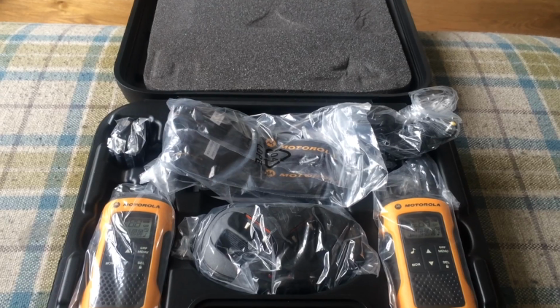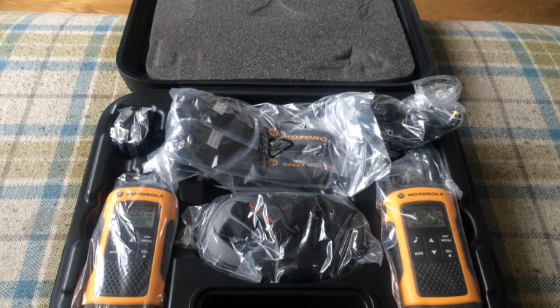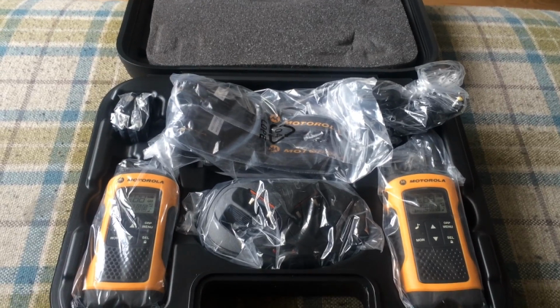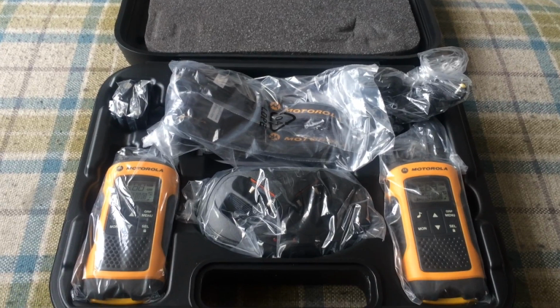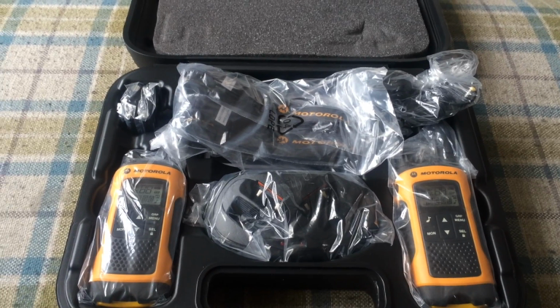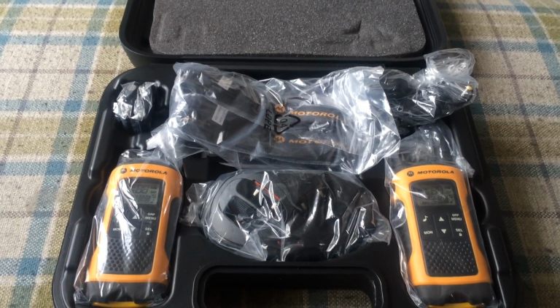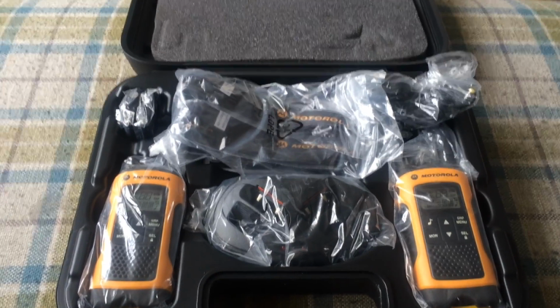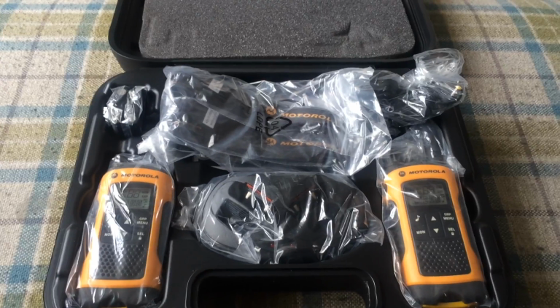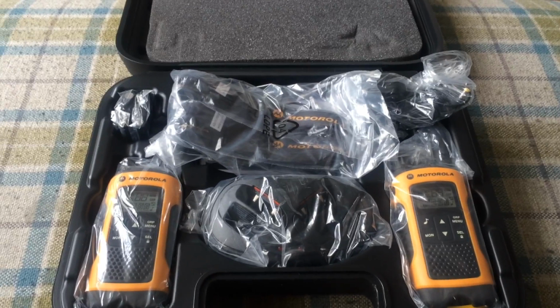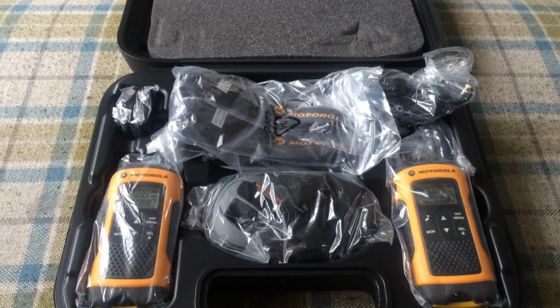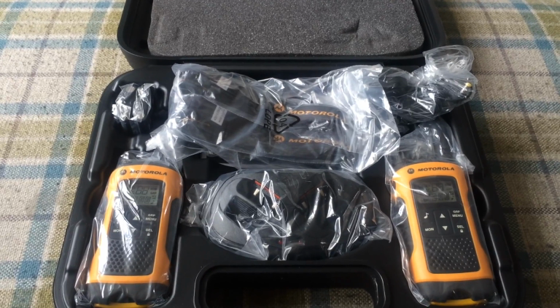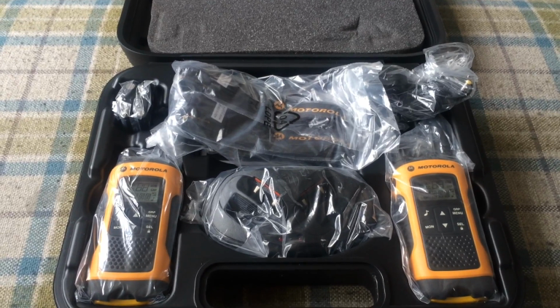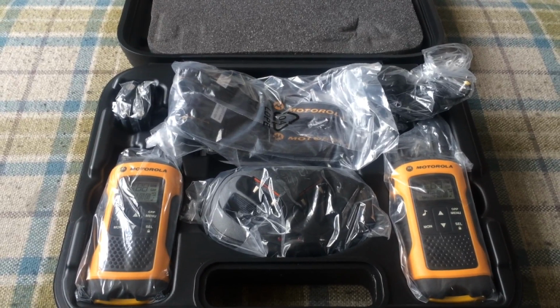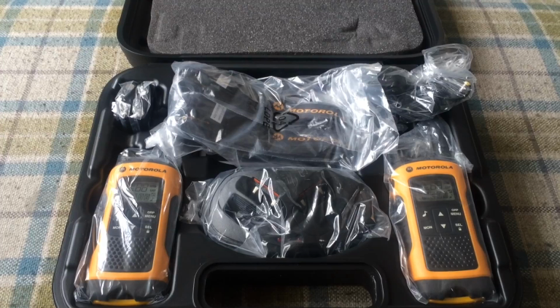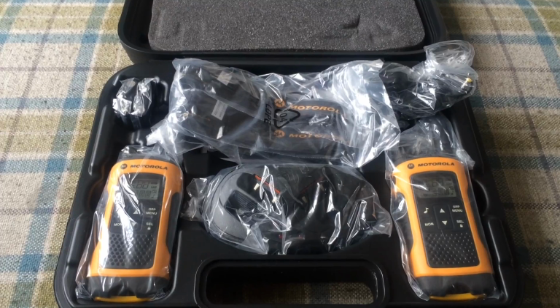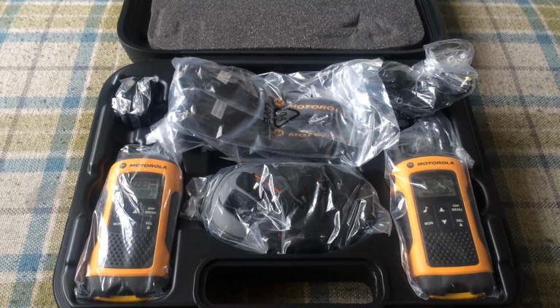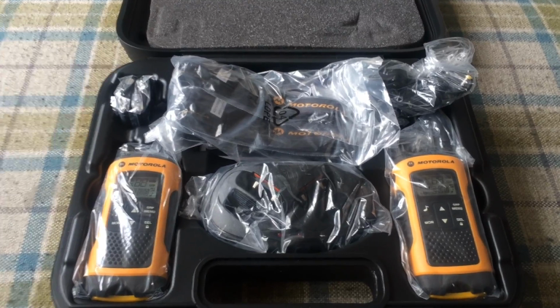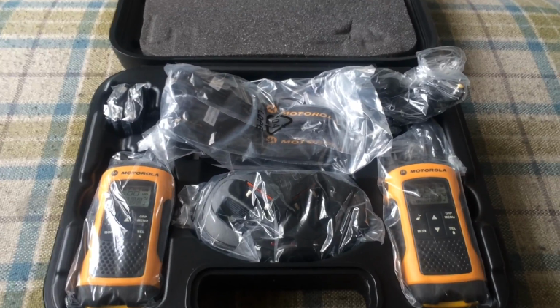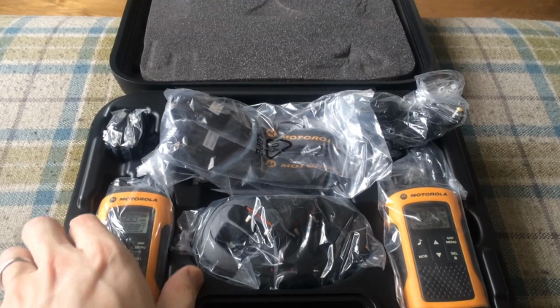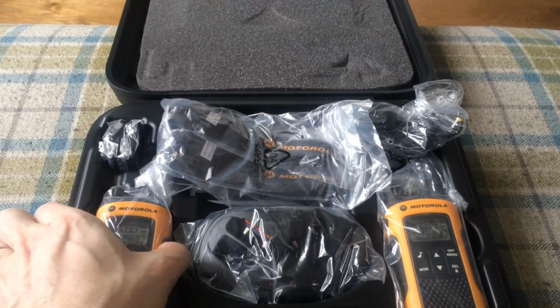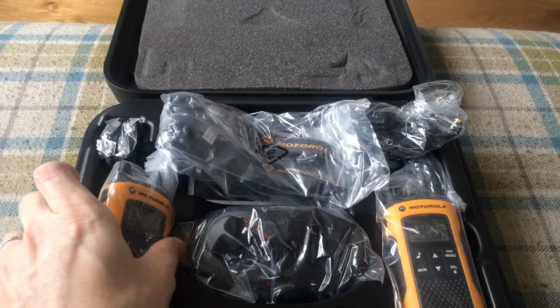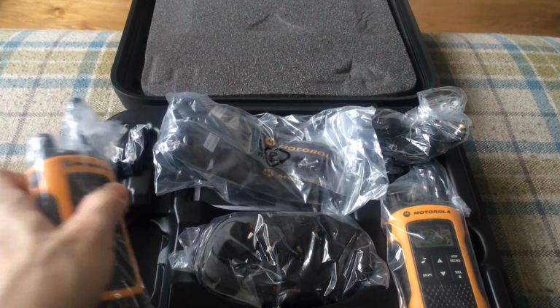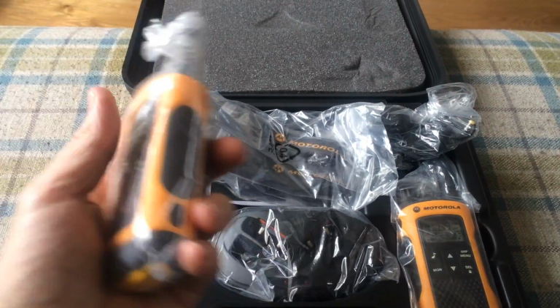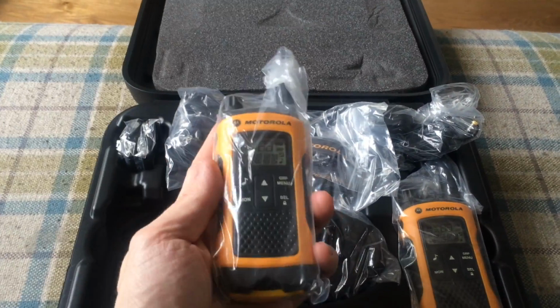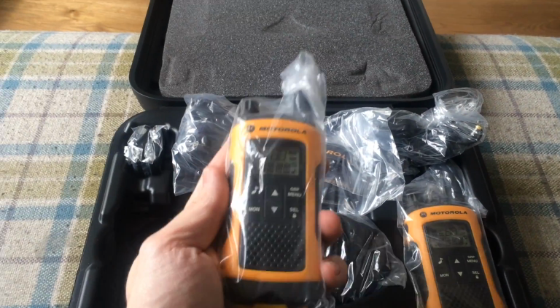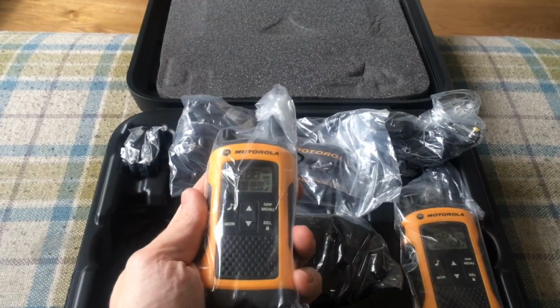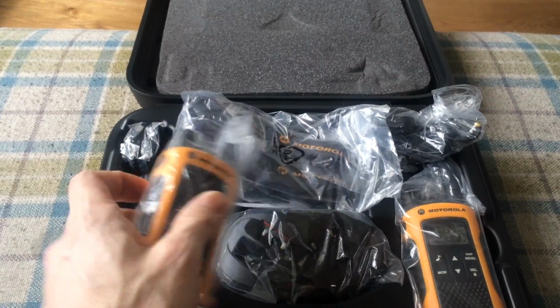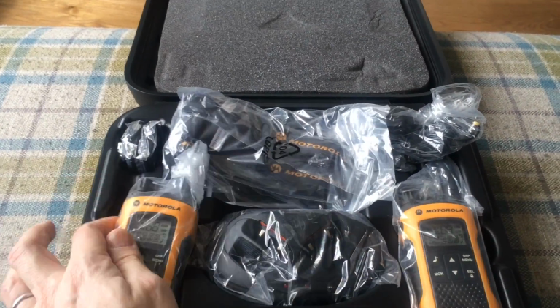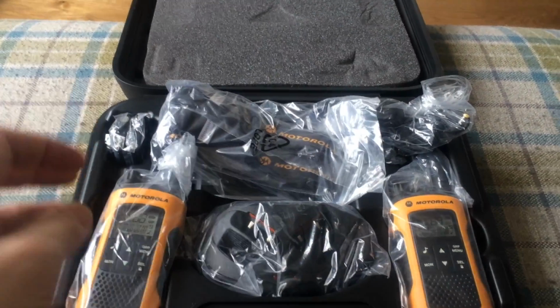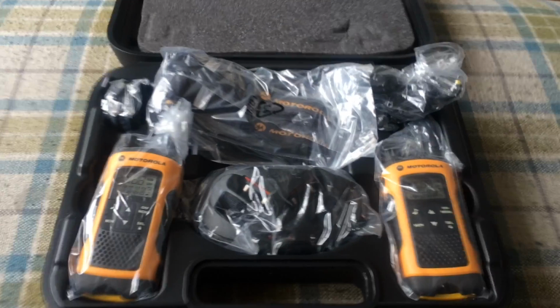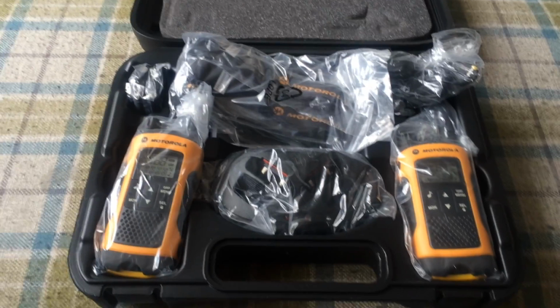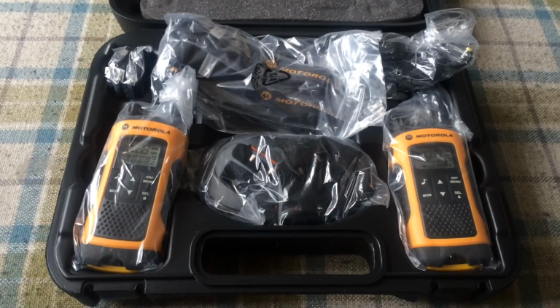A quick unboxing to see what you get. The biggest callout is when you're buying walkie-talkies, make sure you're not being palmed off with just one handset — you're buying the set of two.